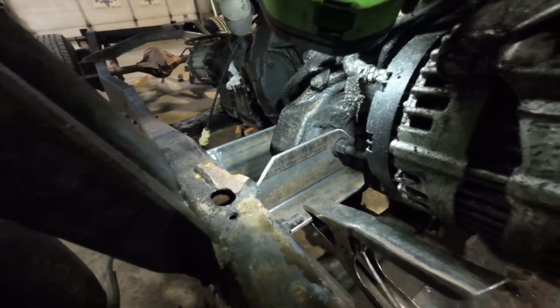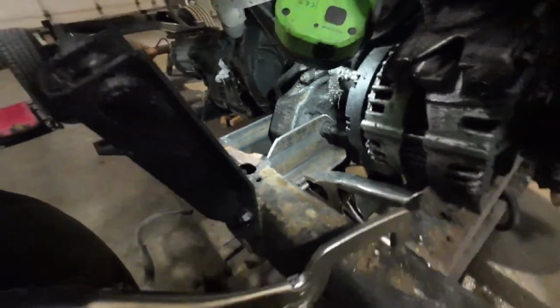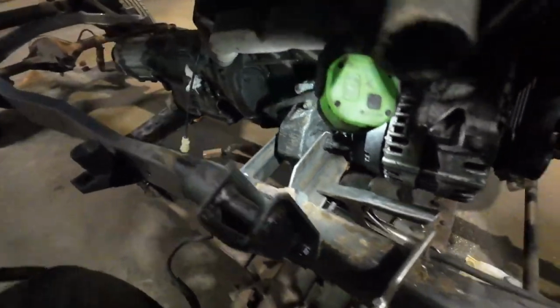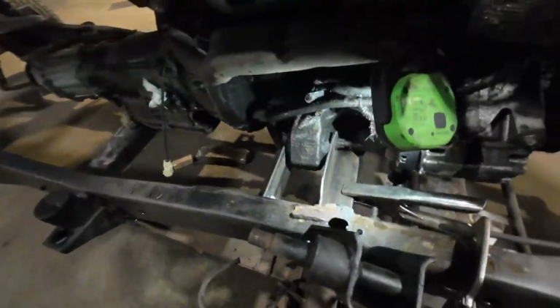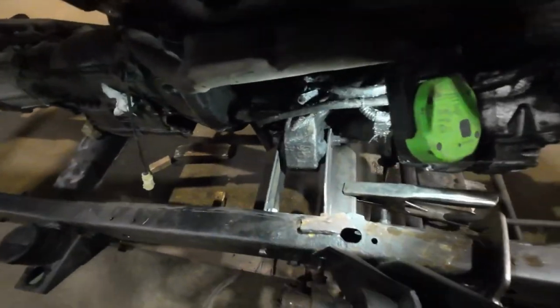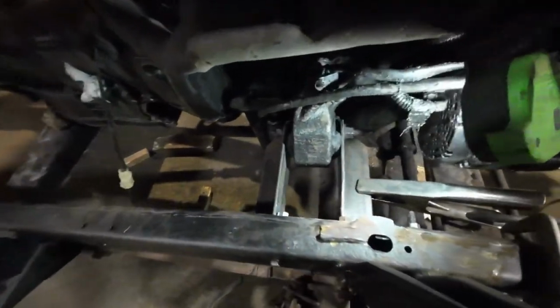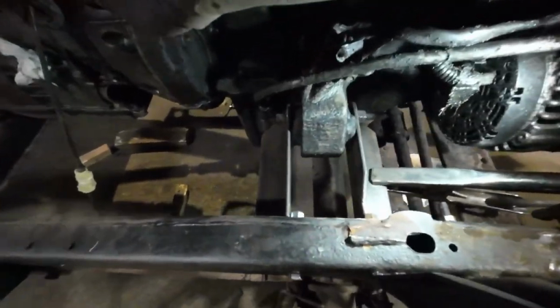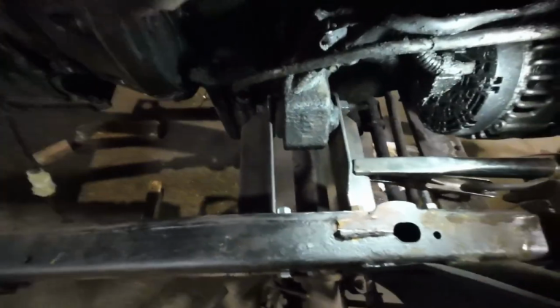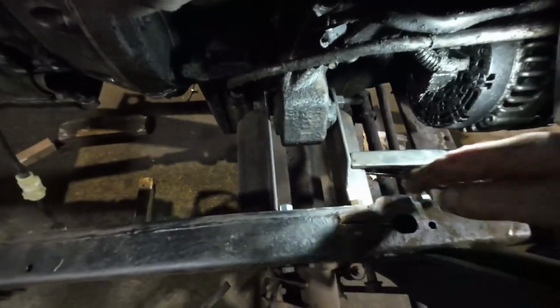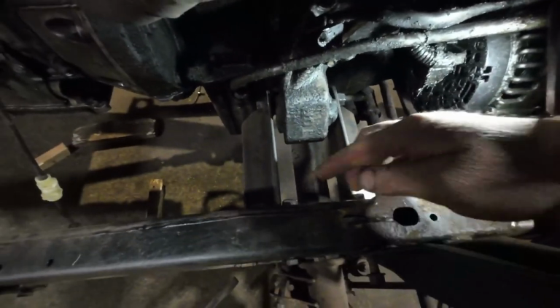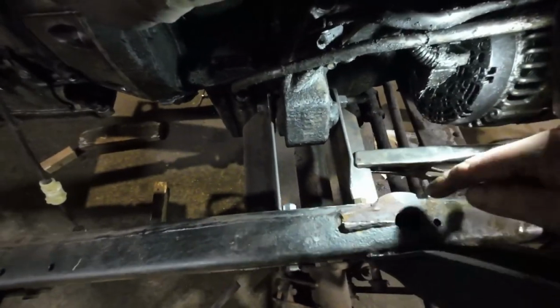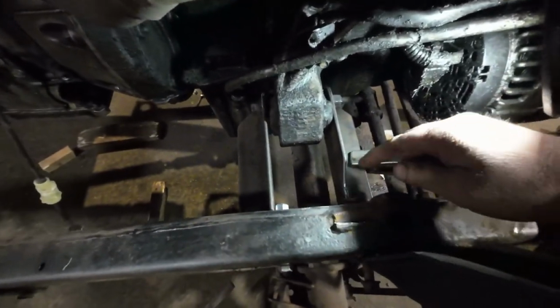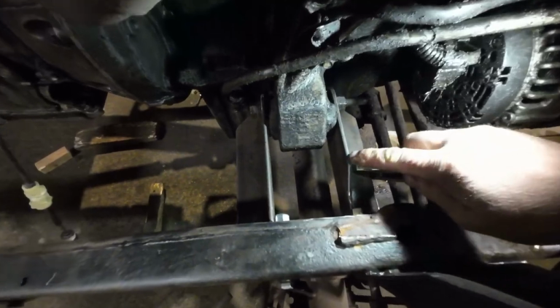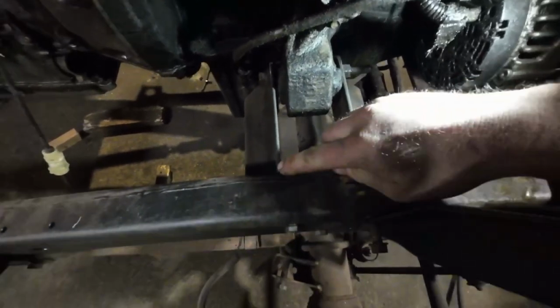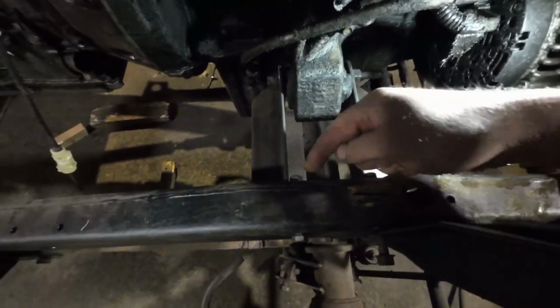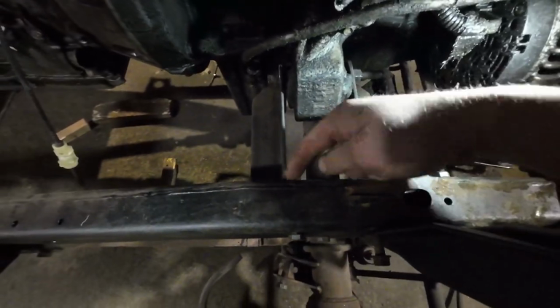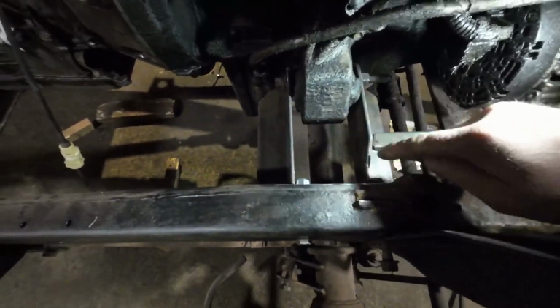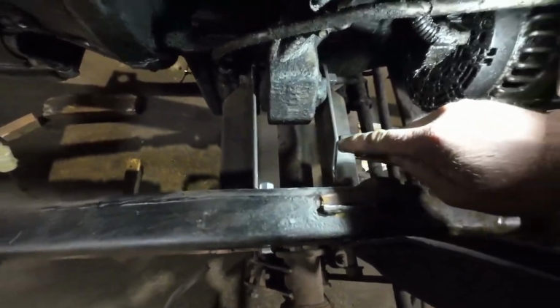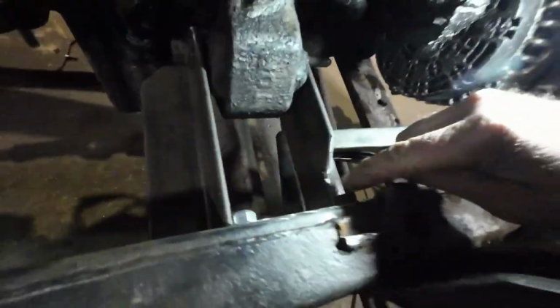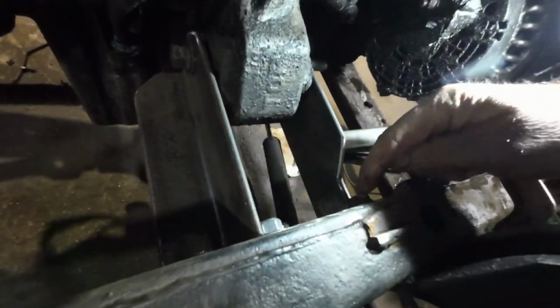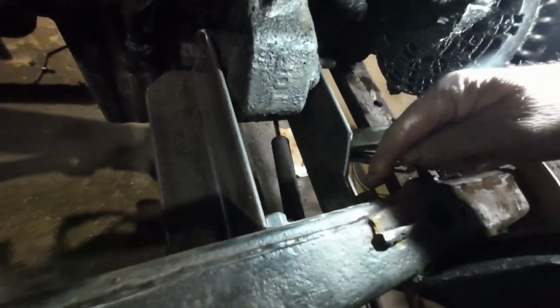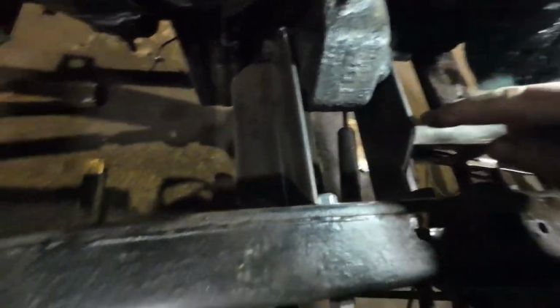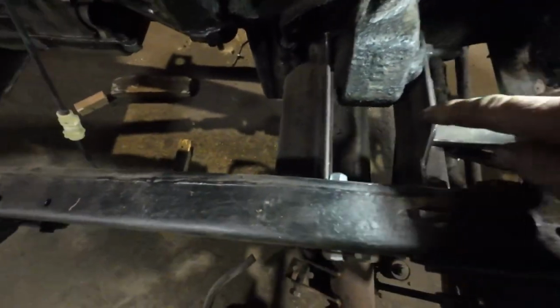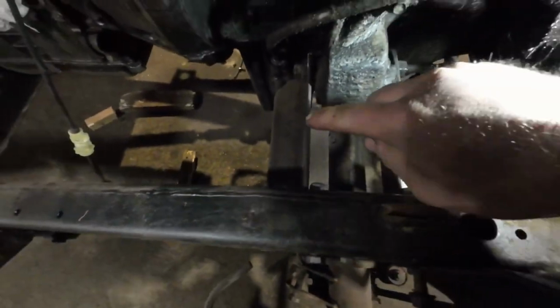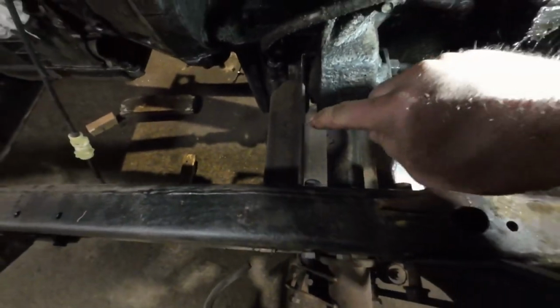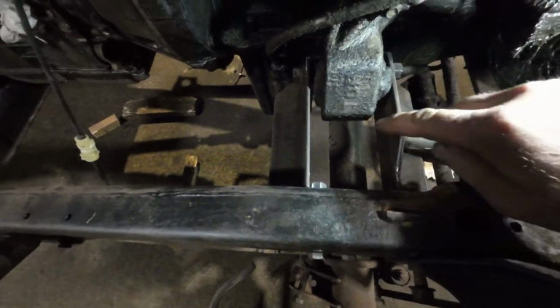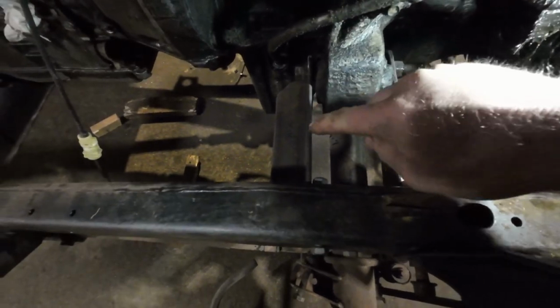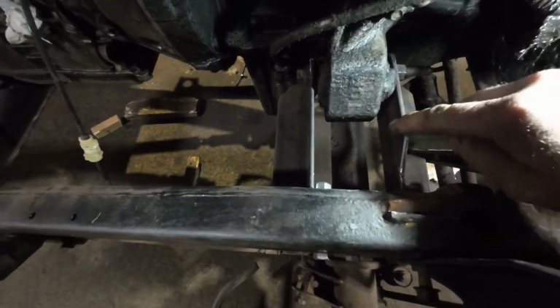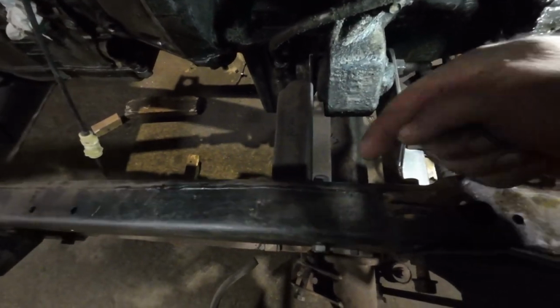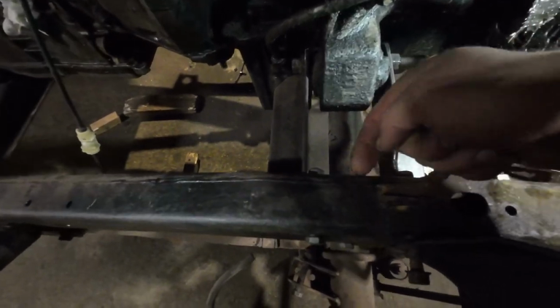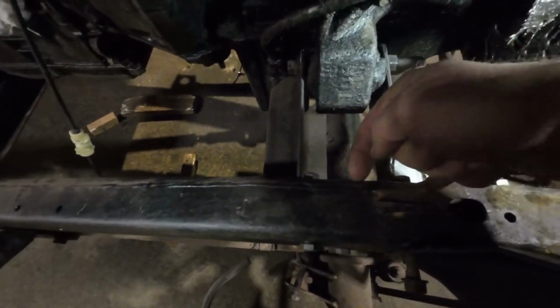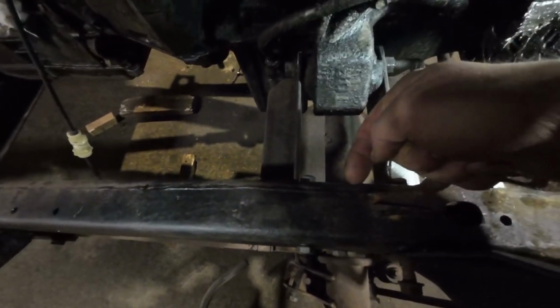Once I get all that welded in, I'll come up with a plate — same kind of setup for the bolt right here — that'll tie in across and then to the frame right here.